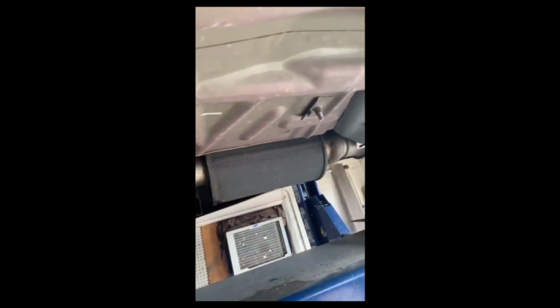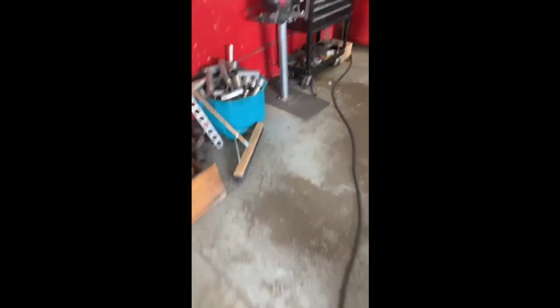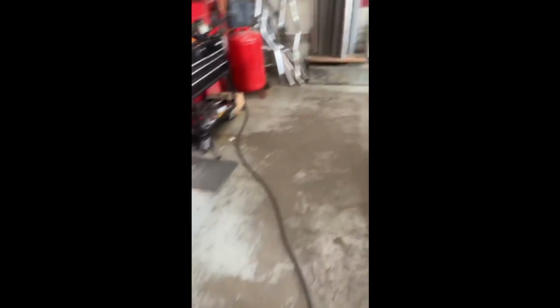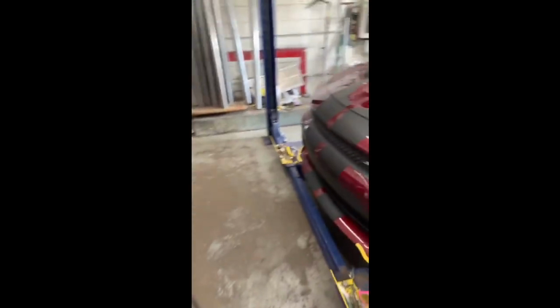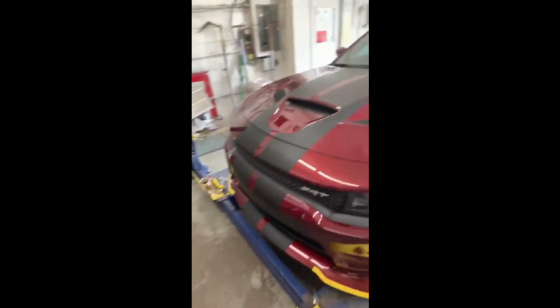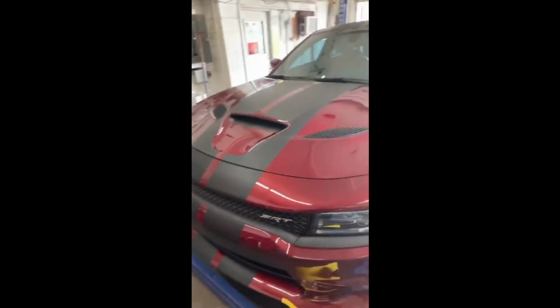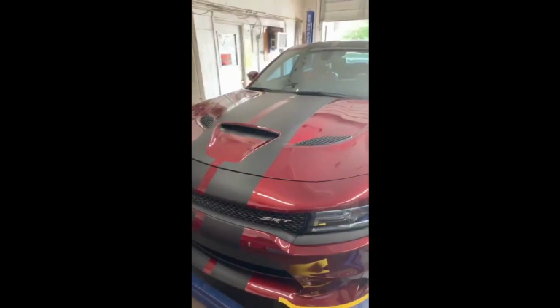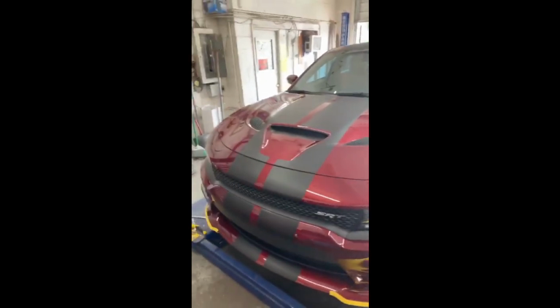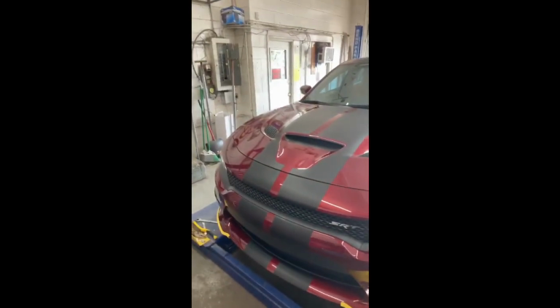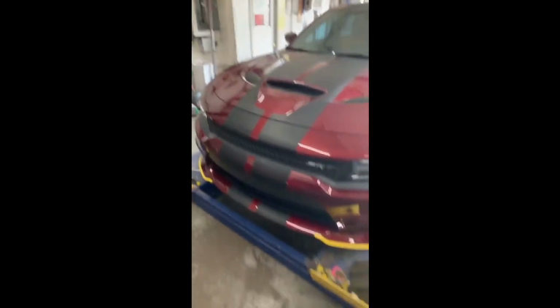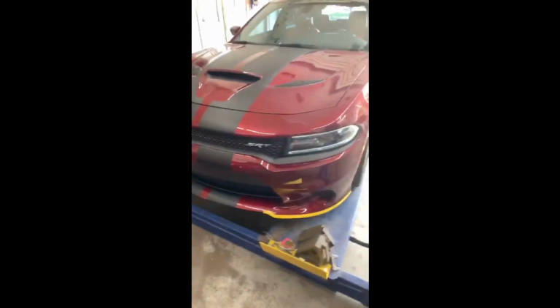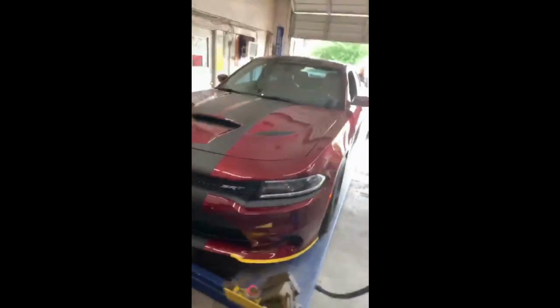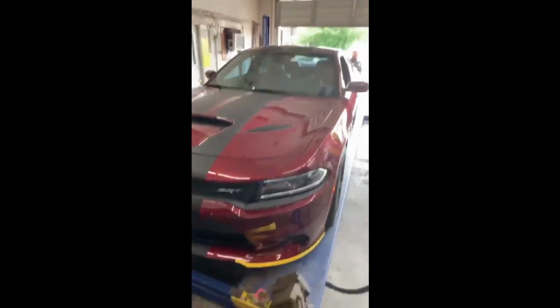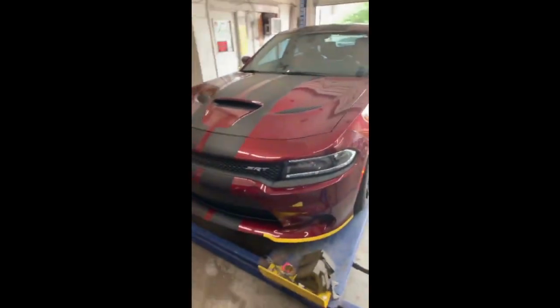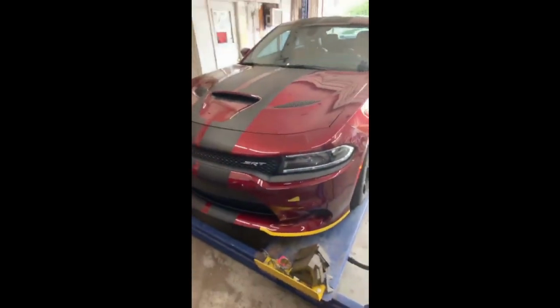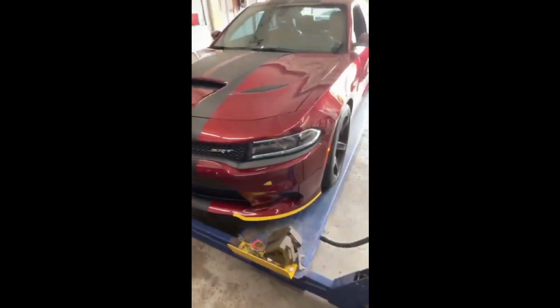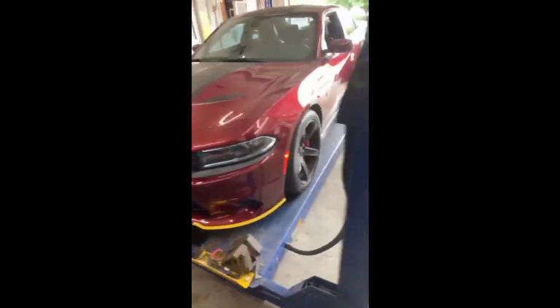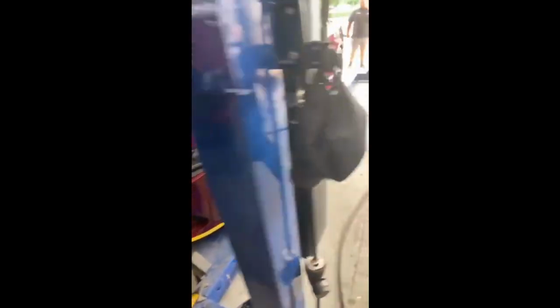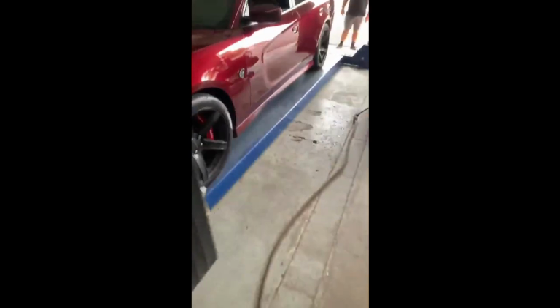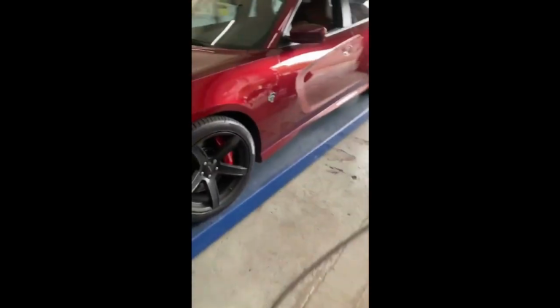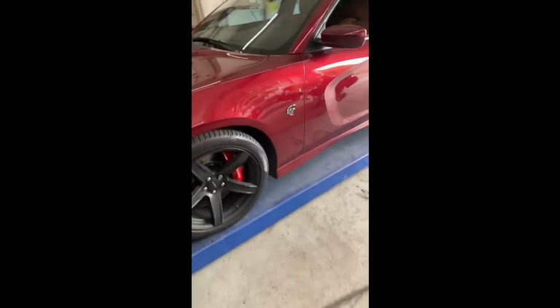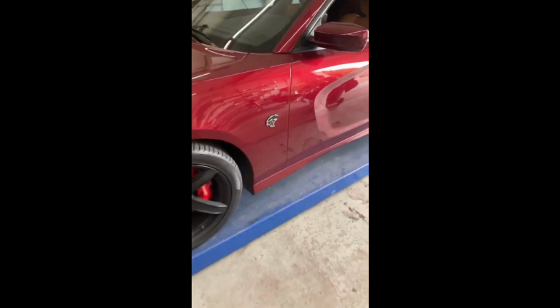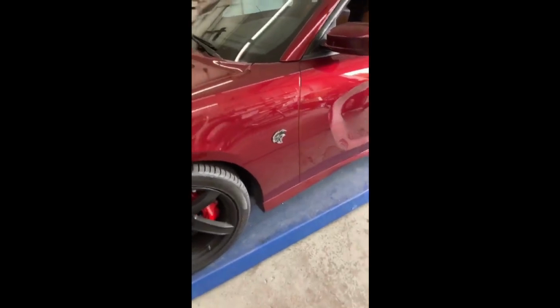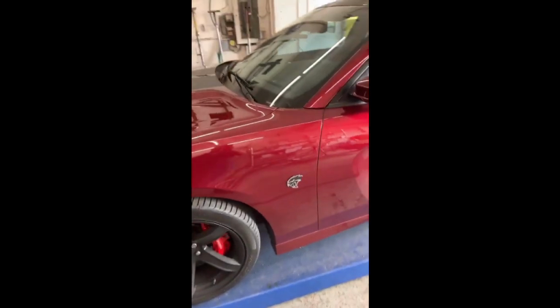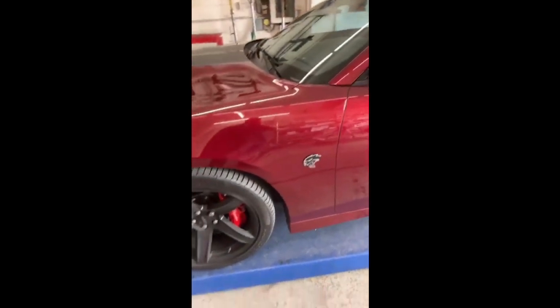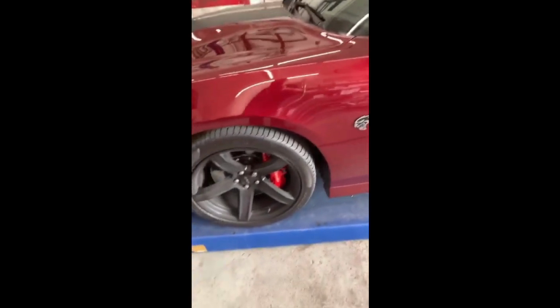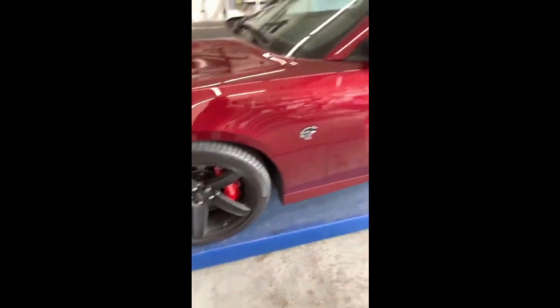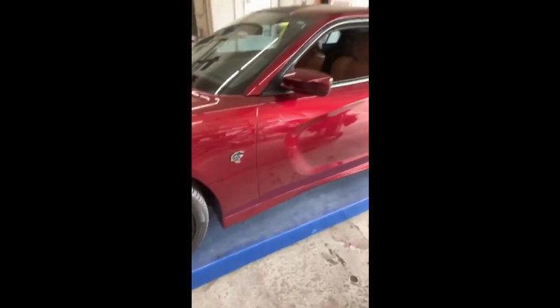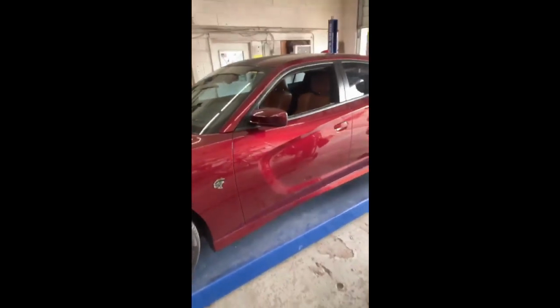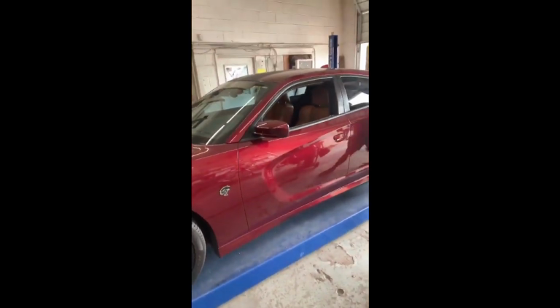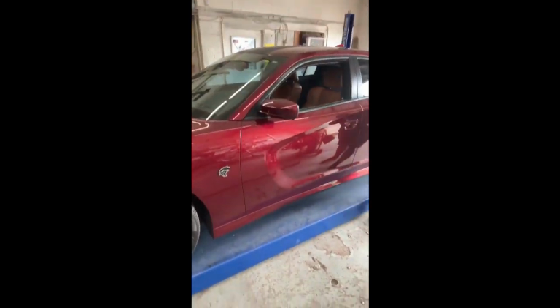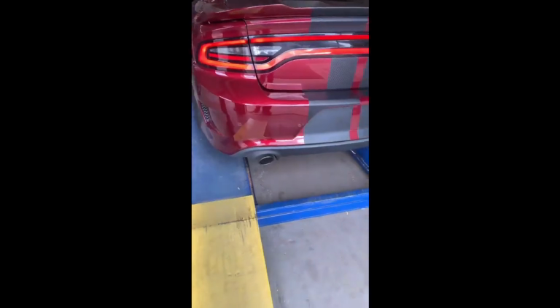The back of the 2018 Dodge Hellcat. It's a beautiful car.